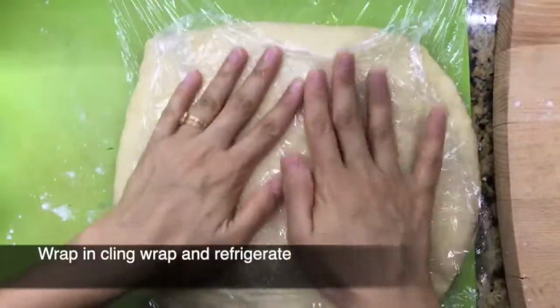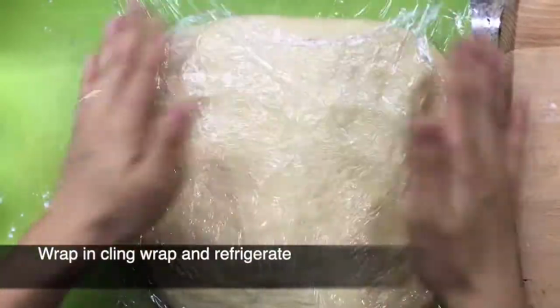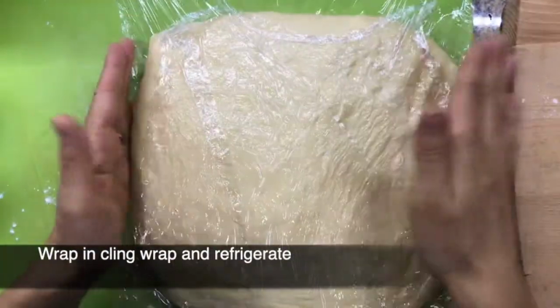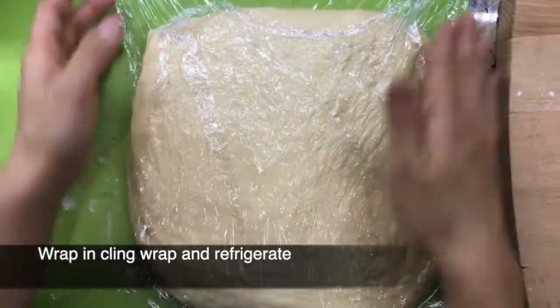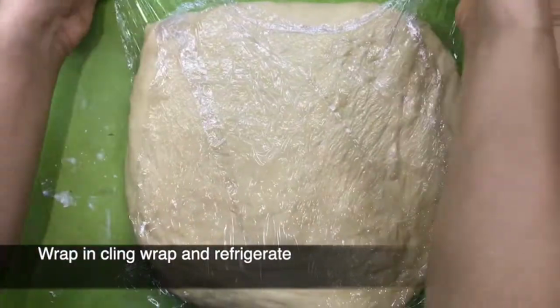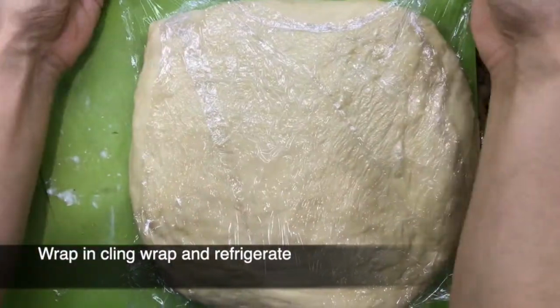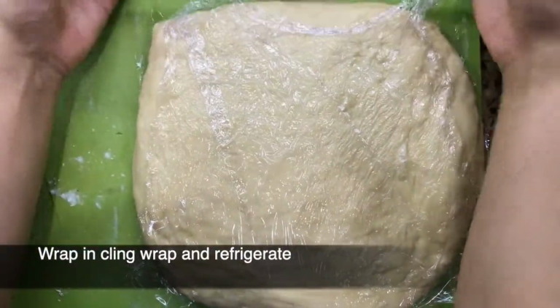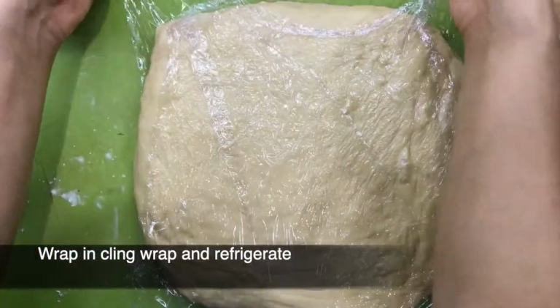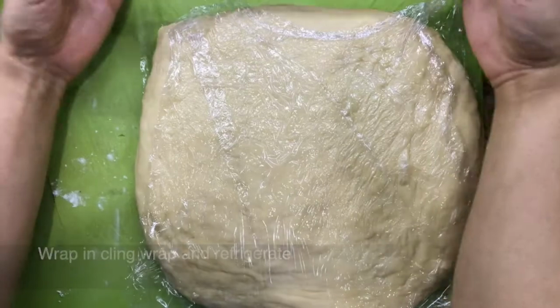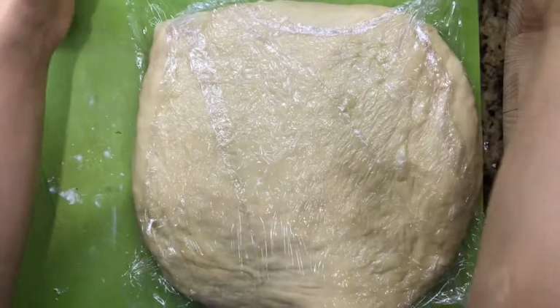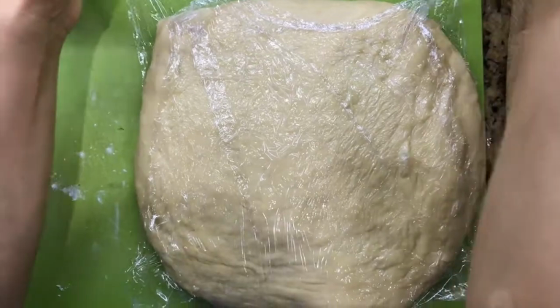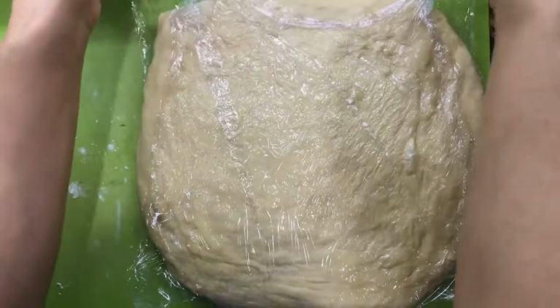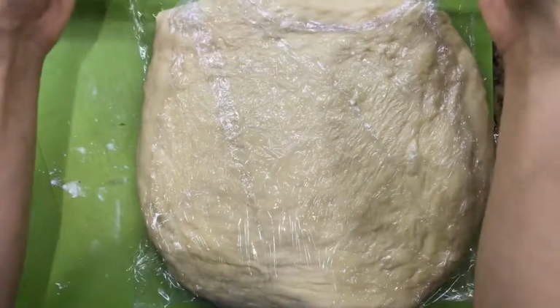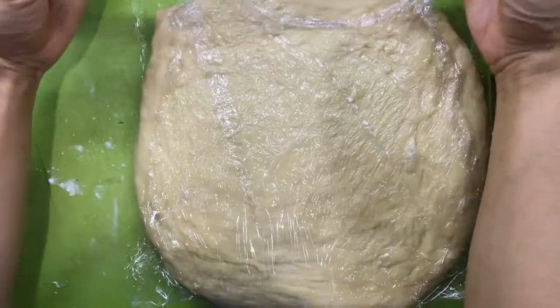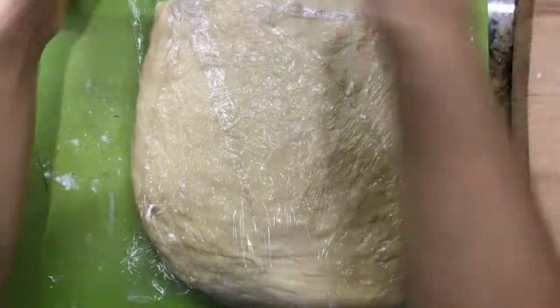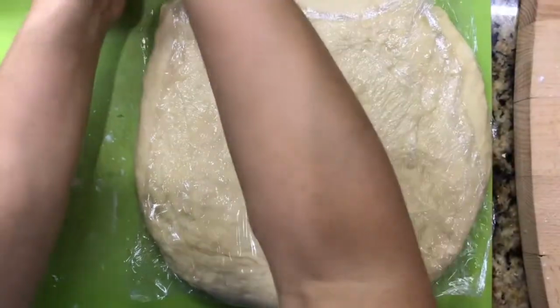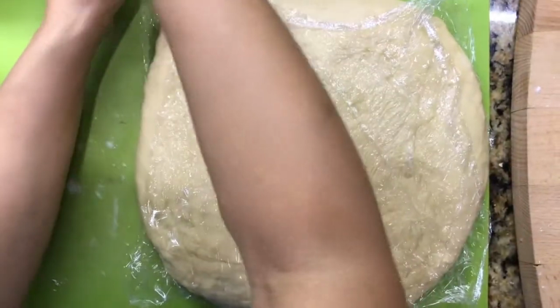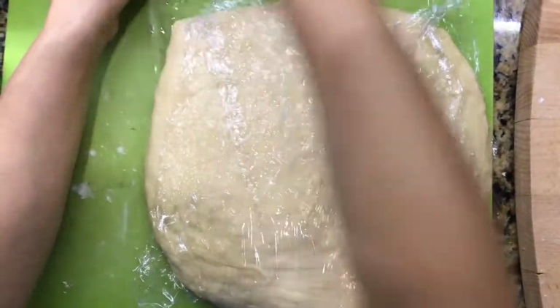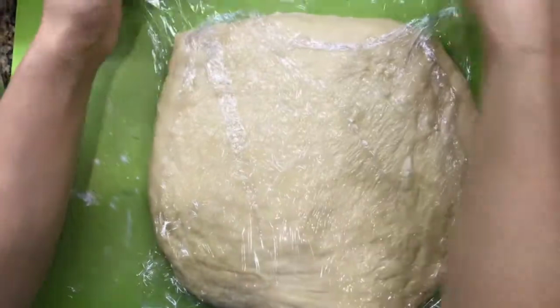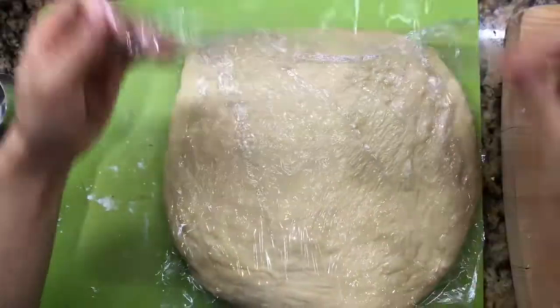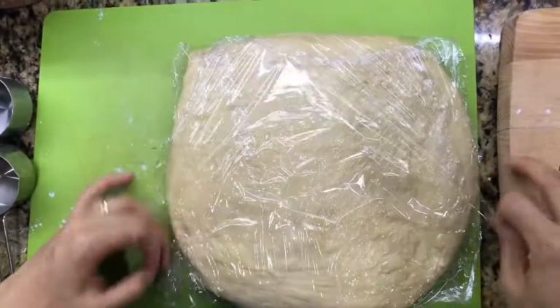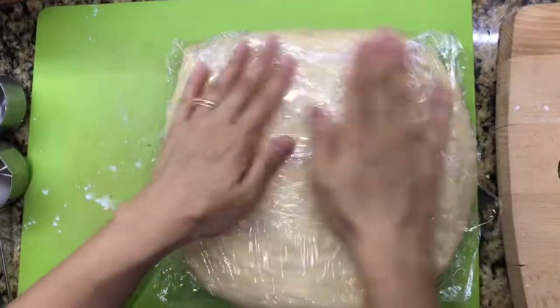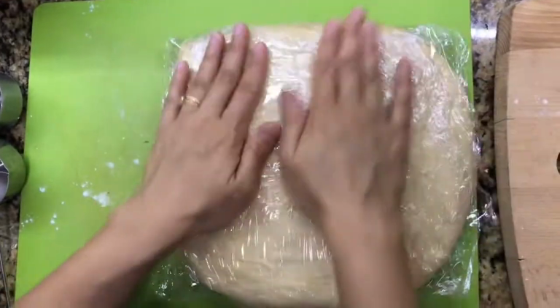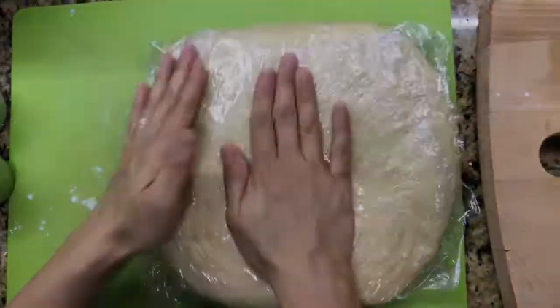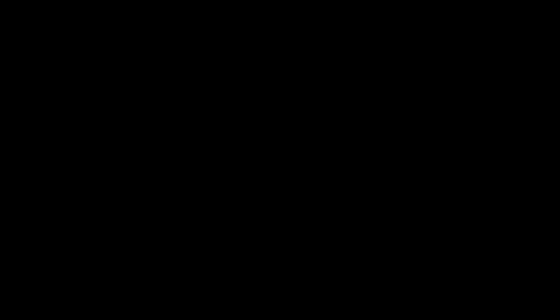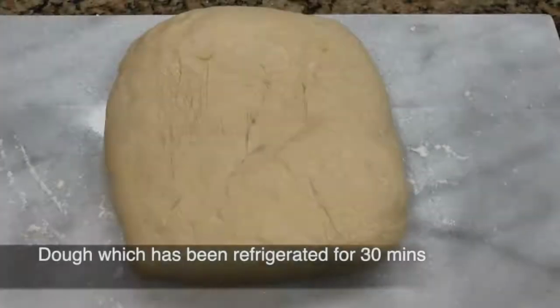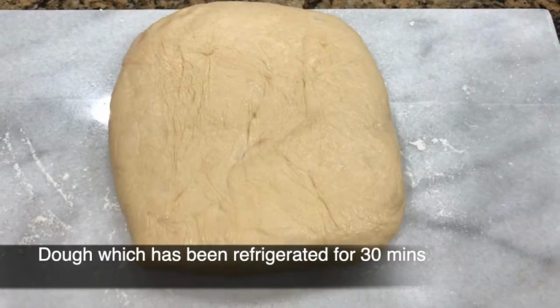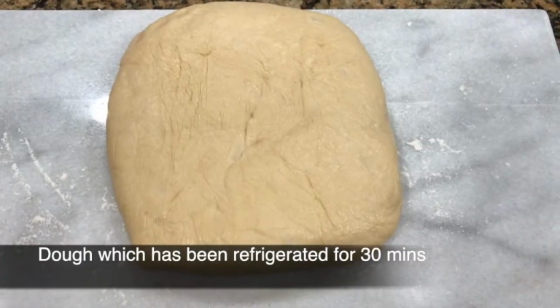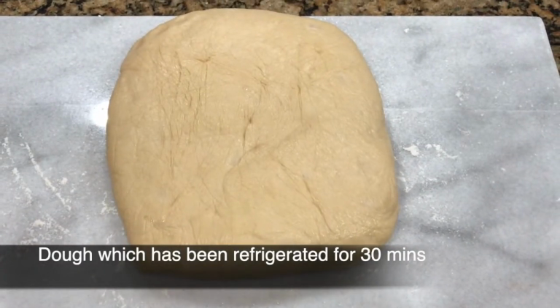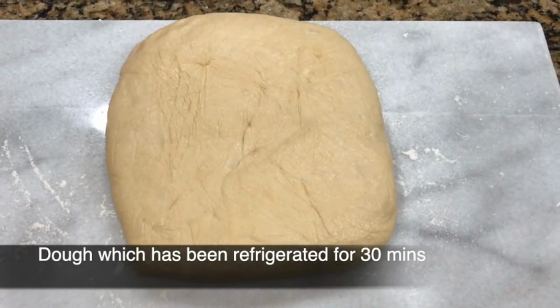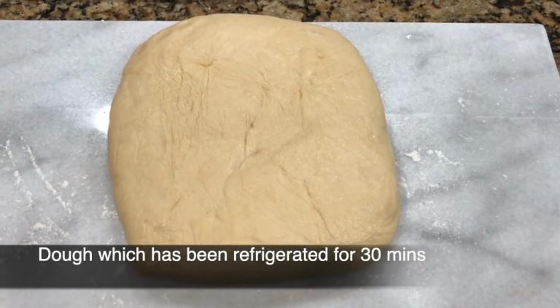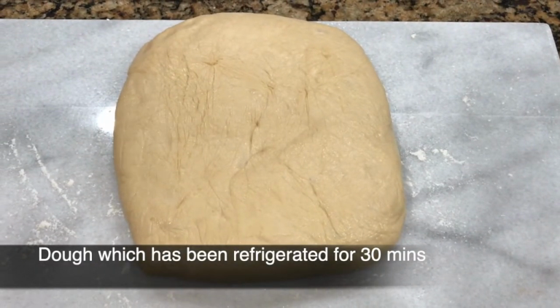Now wrap this square in cling wrap and then refrigerate. I'm now going to roll this out into a 12 inch square.